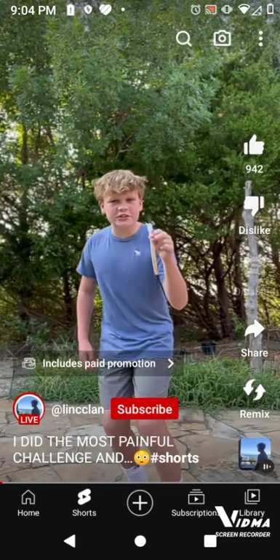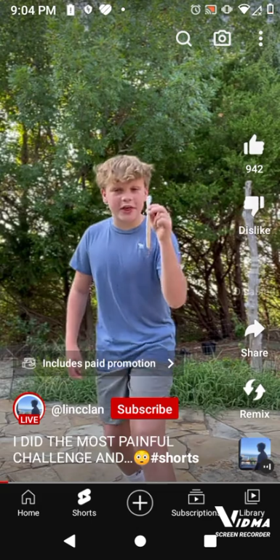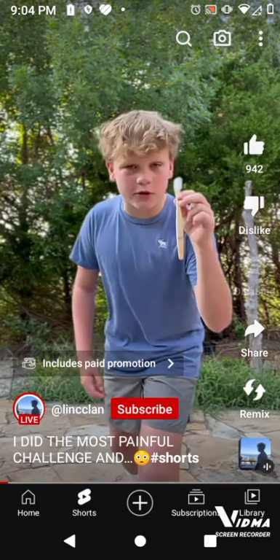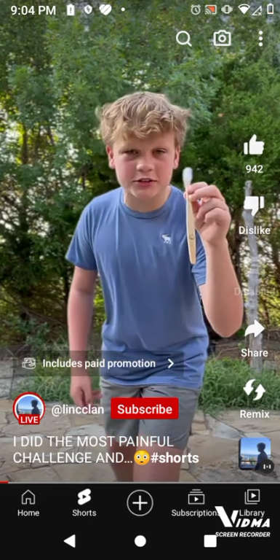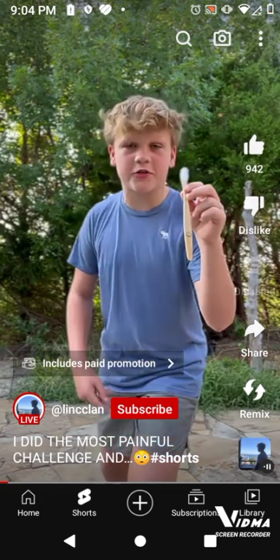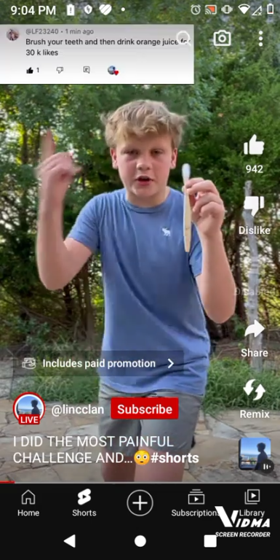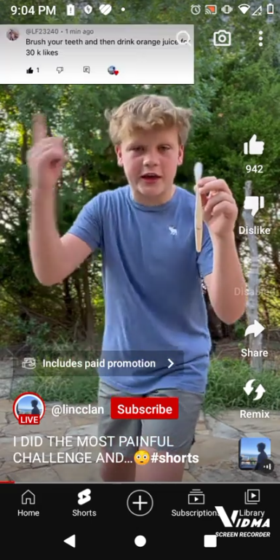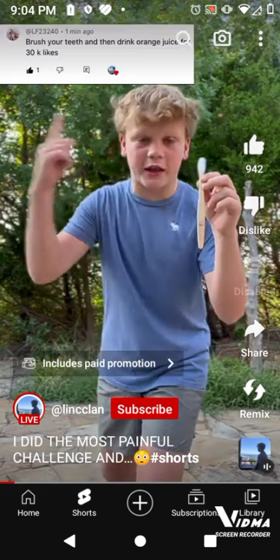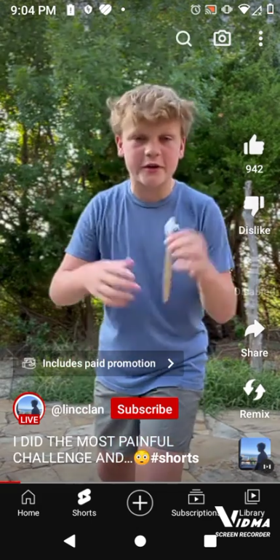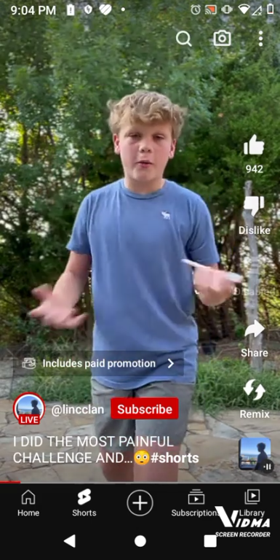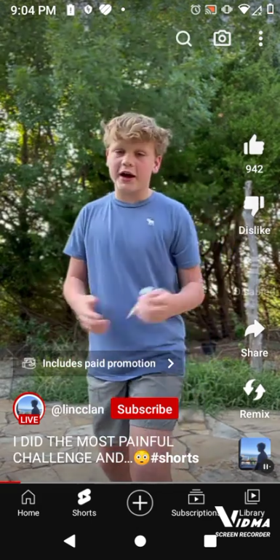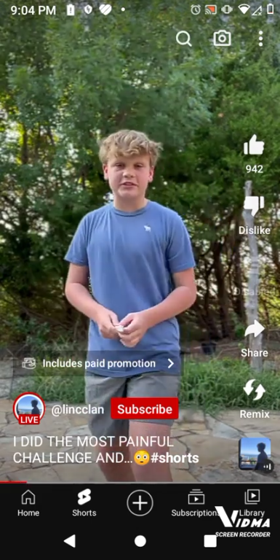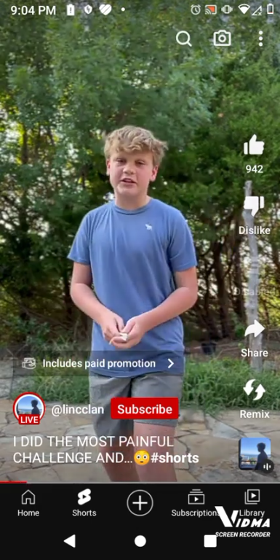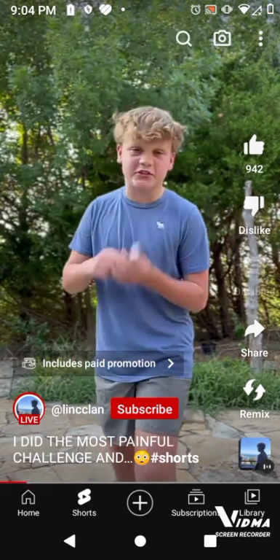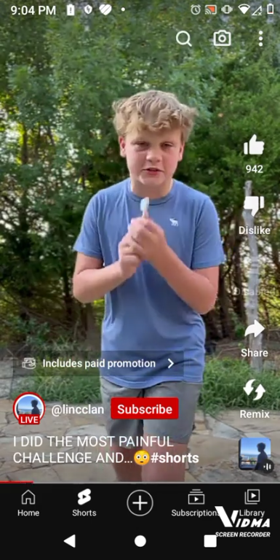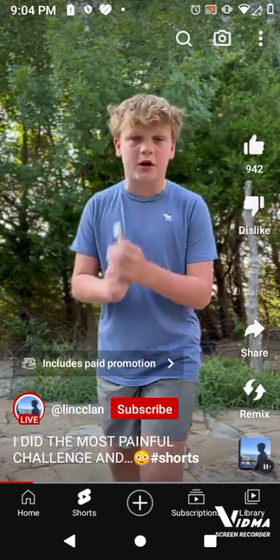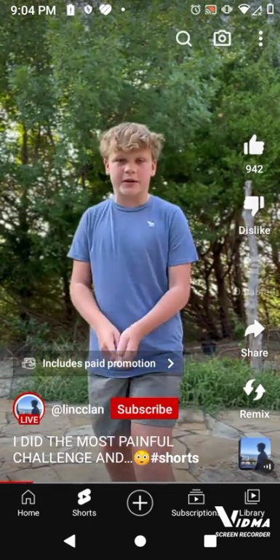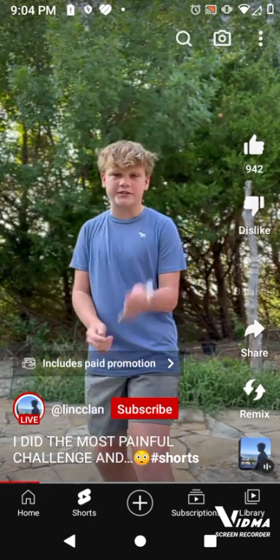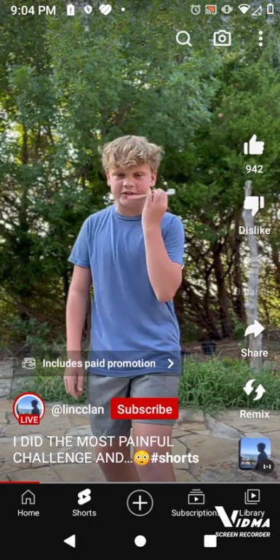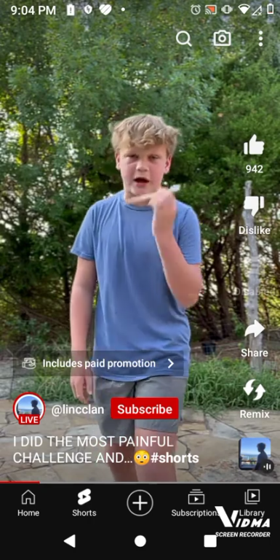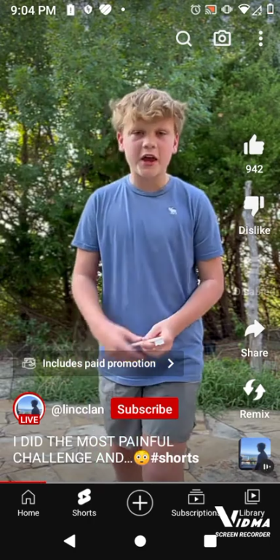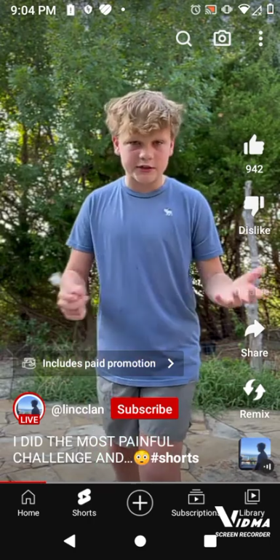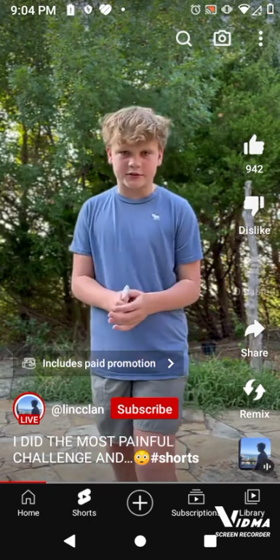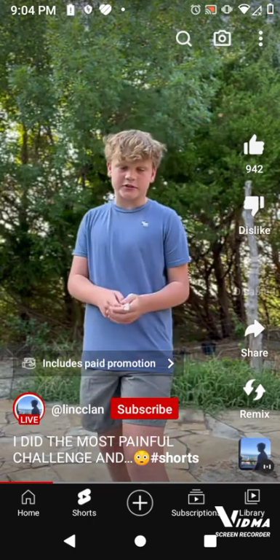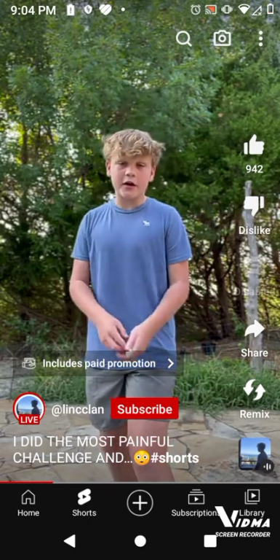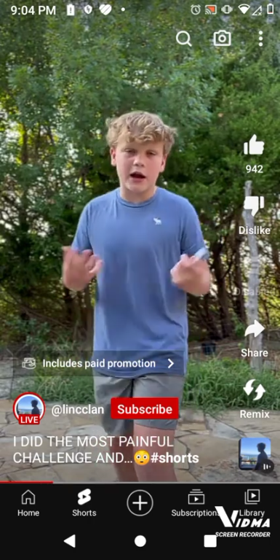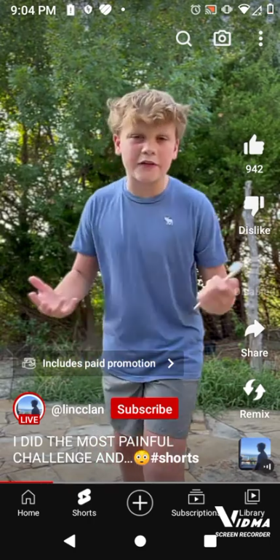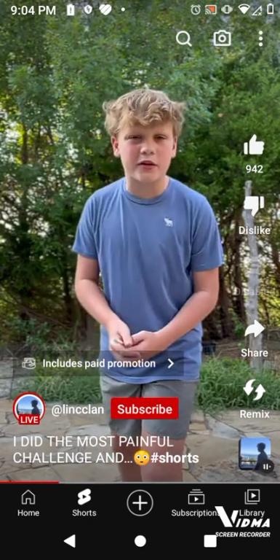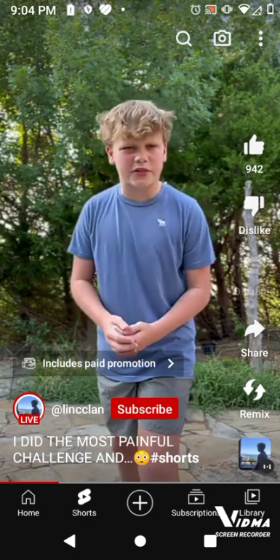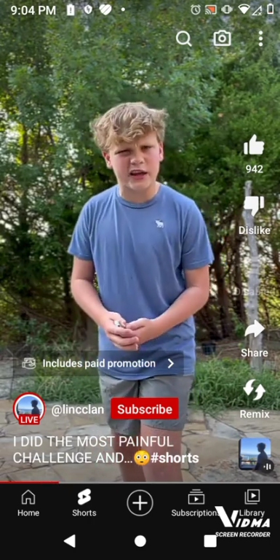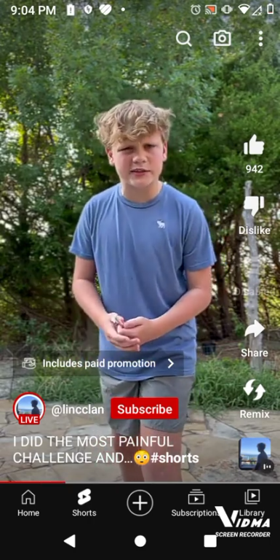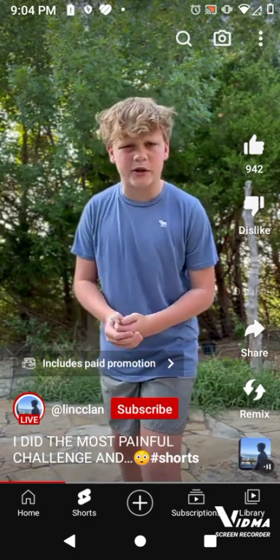Brush your teeth, then drink orange juice for 30k likes. This challenge is super, super hard because it stings your mouth and it tastes disgusting. But I have to do it for 30k likes, you know what I'm saying?